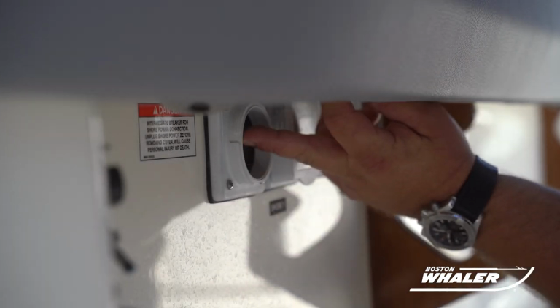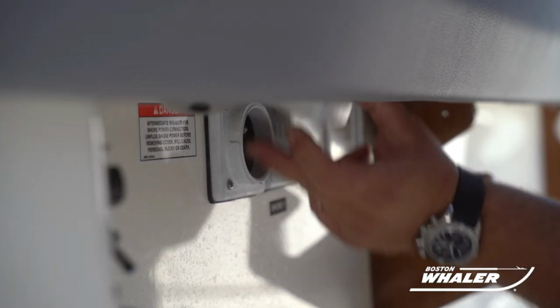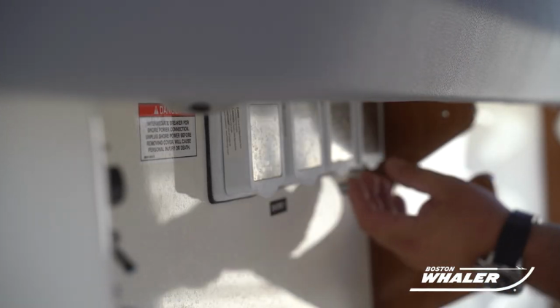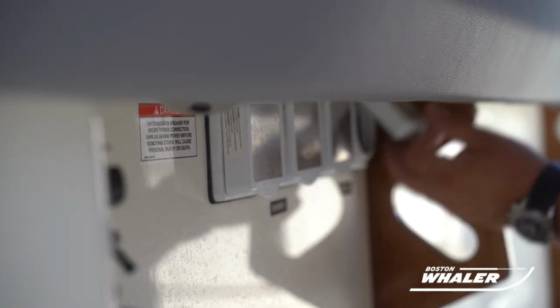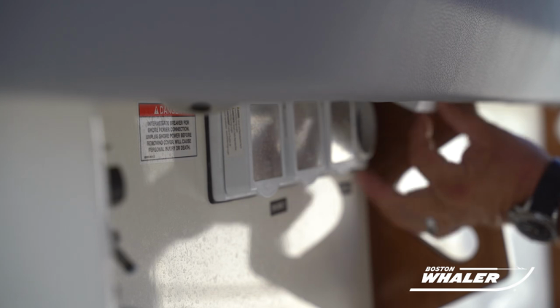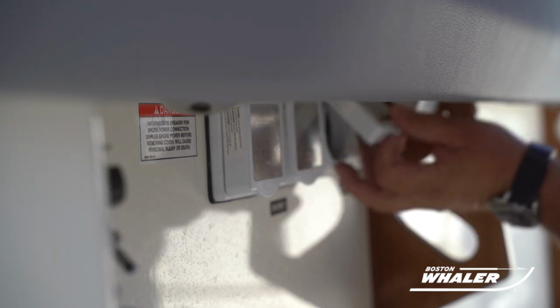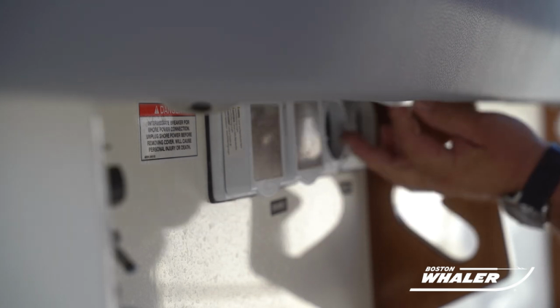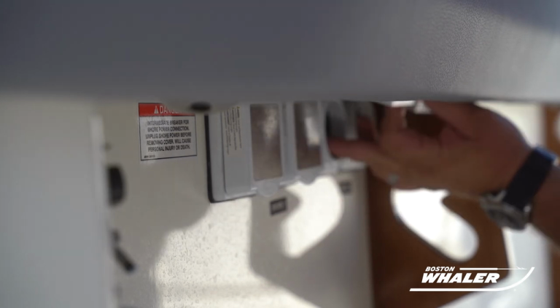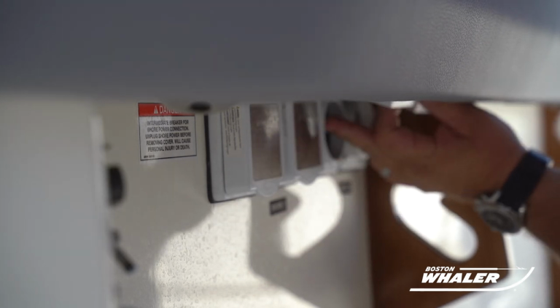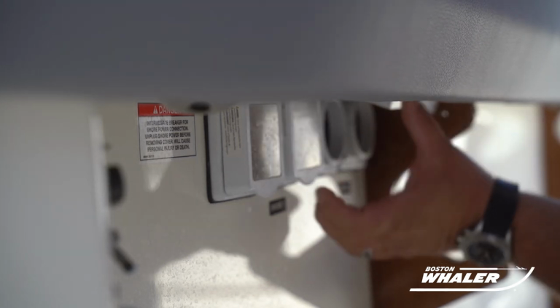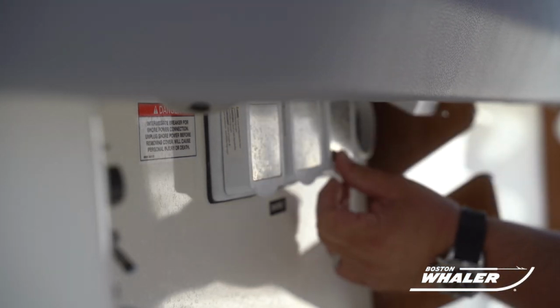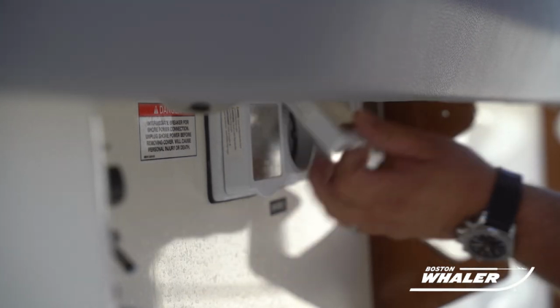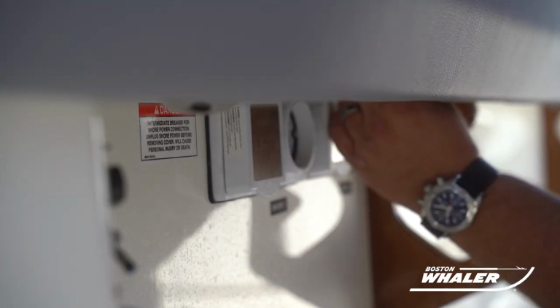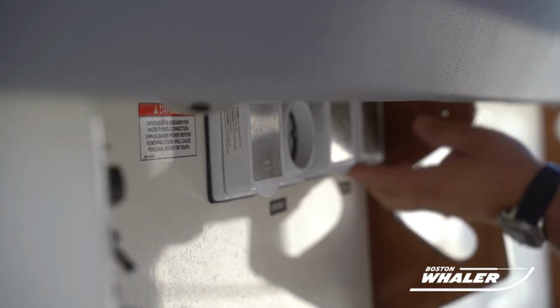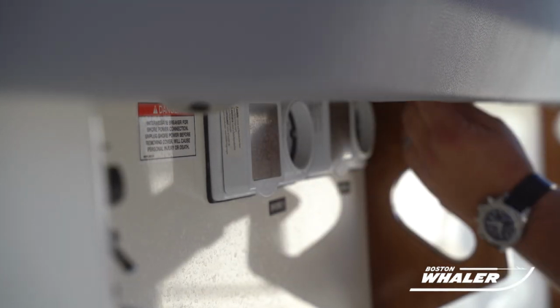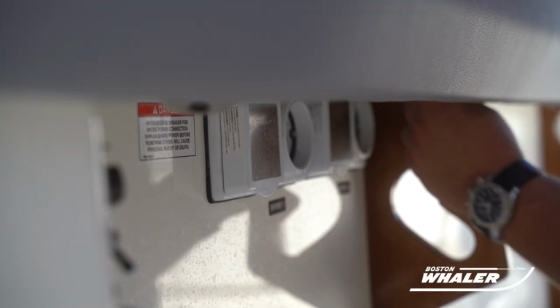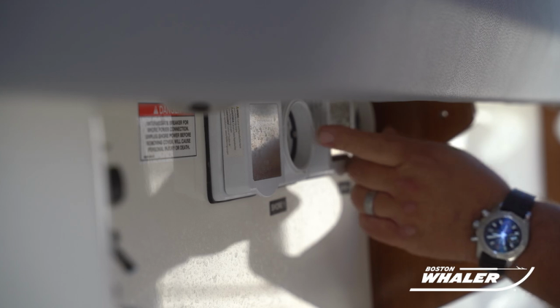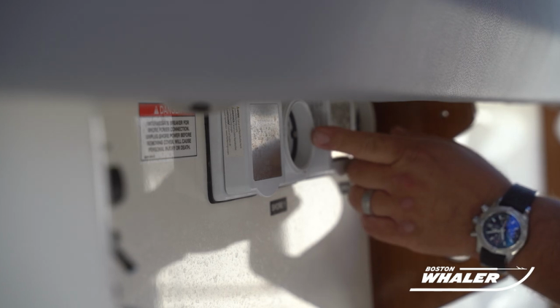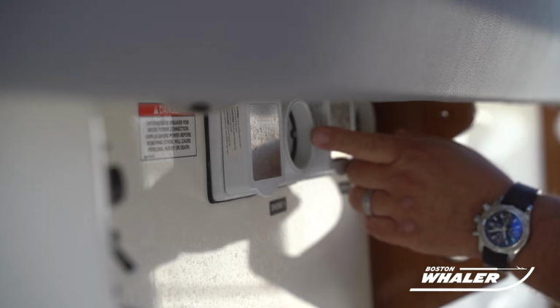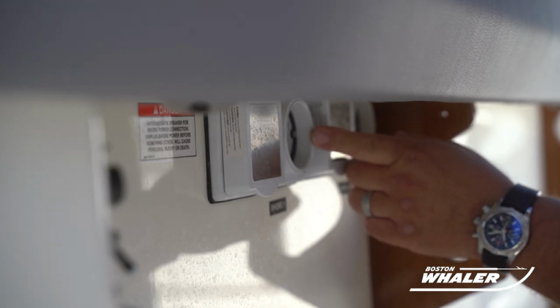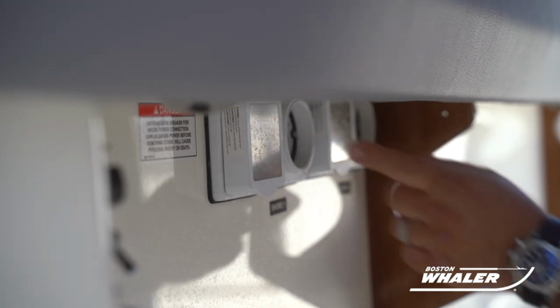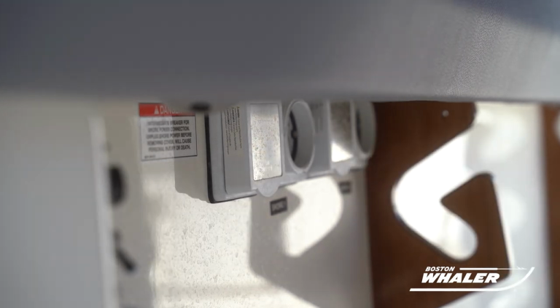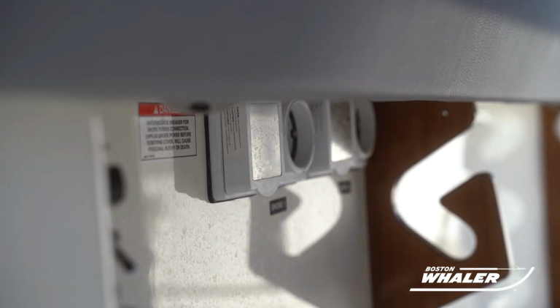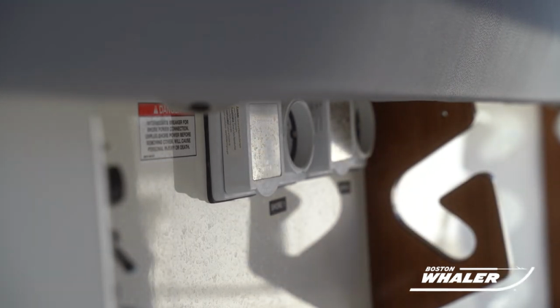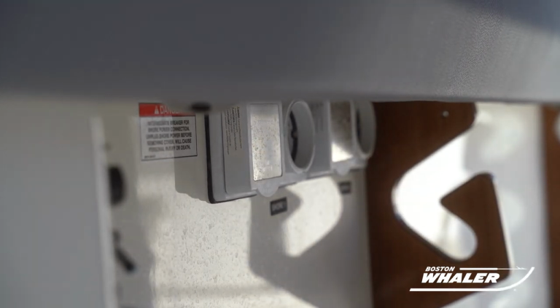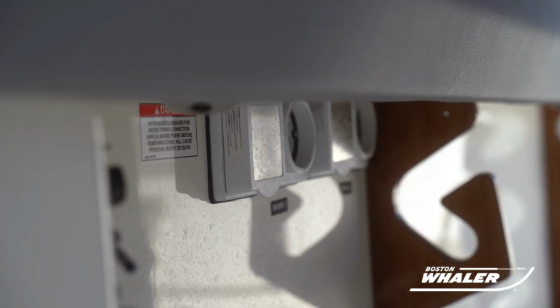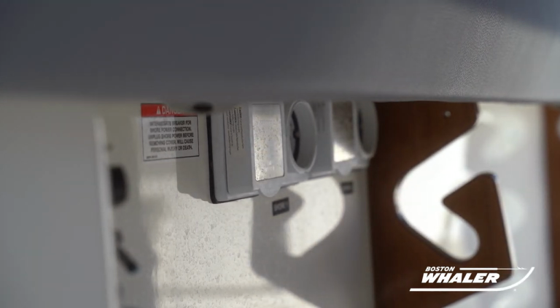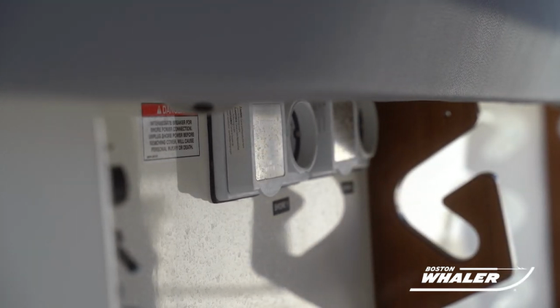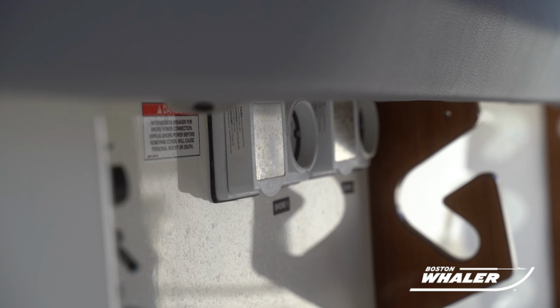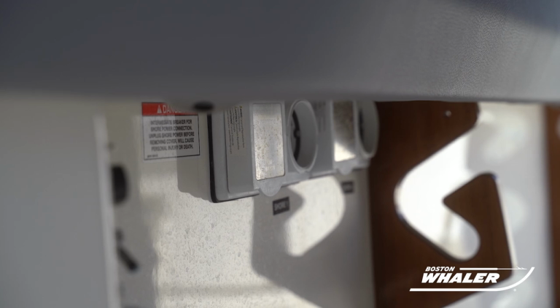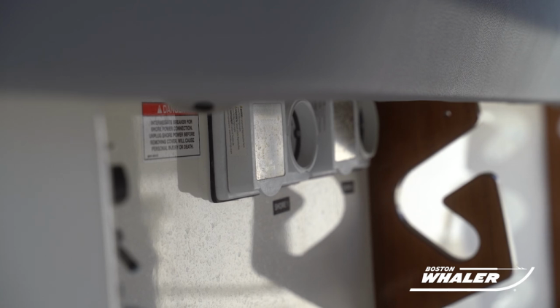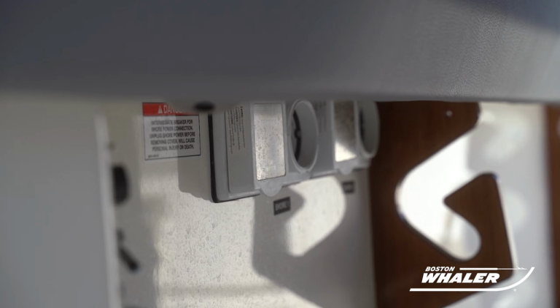This boat is equipped with ELCIs, which are equipment leakage circuit interrupters. These are designed to protect people from line to ground shock hazards, which may occur from misused or neglected electrical equipment. You will want to test that these are functioning properly.